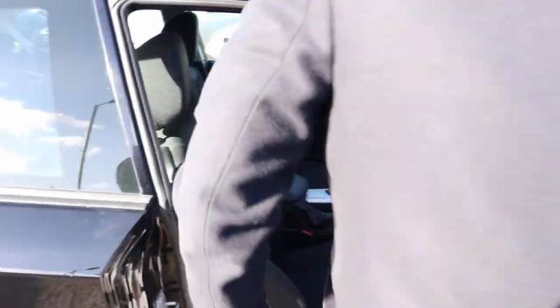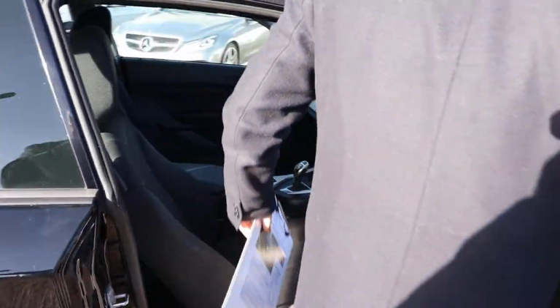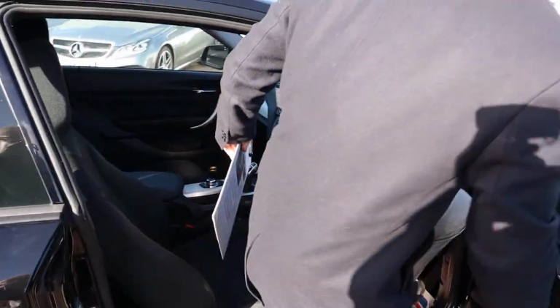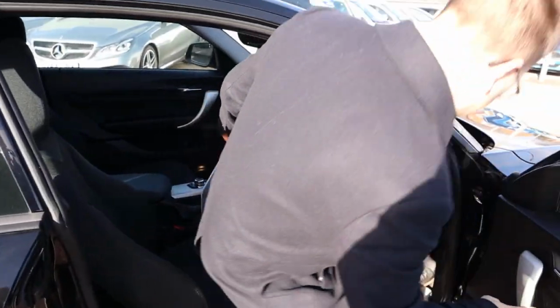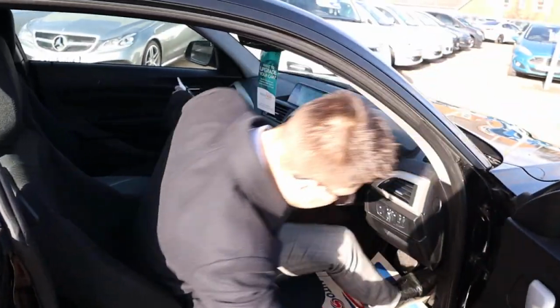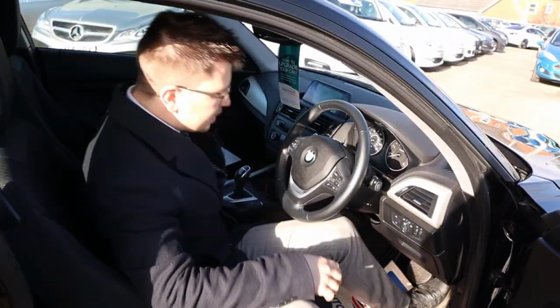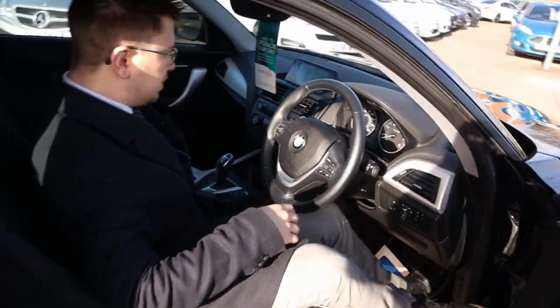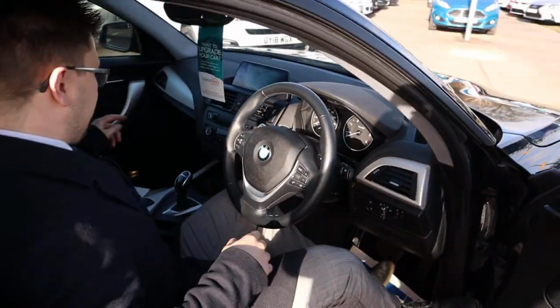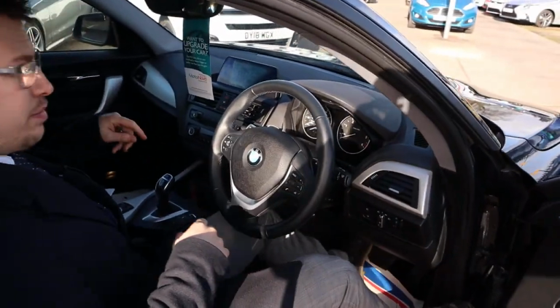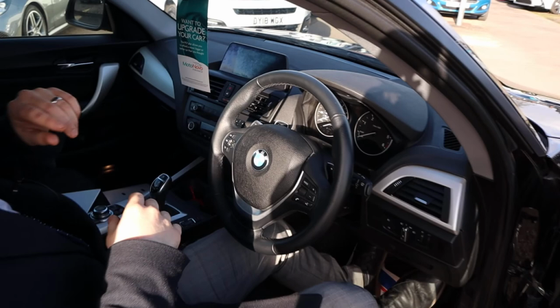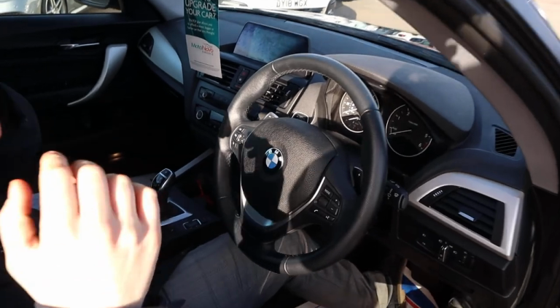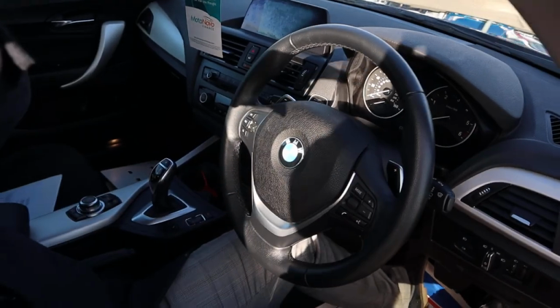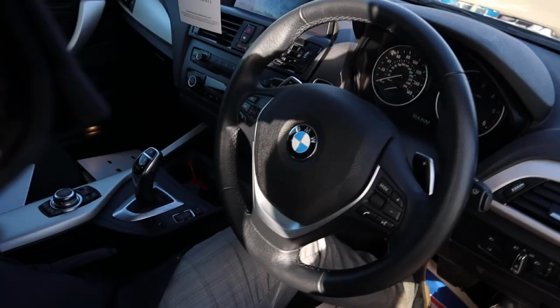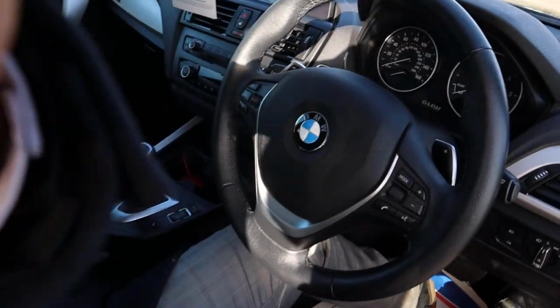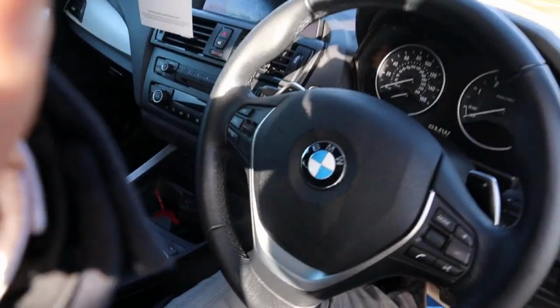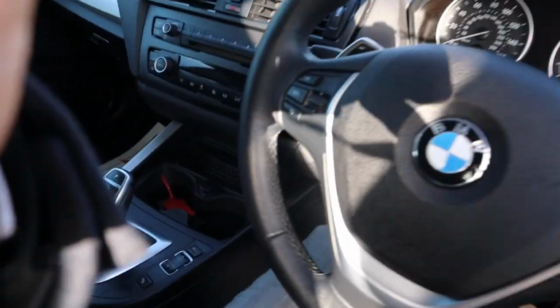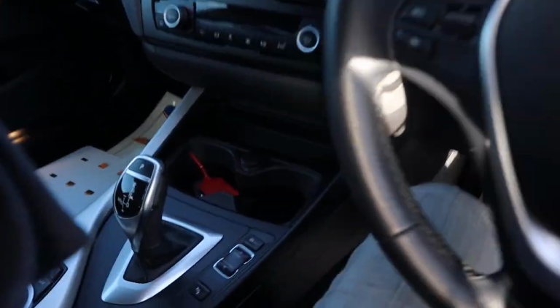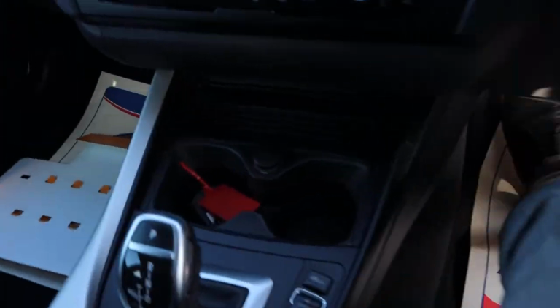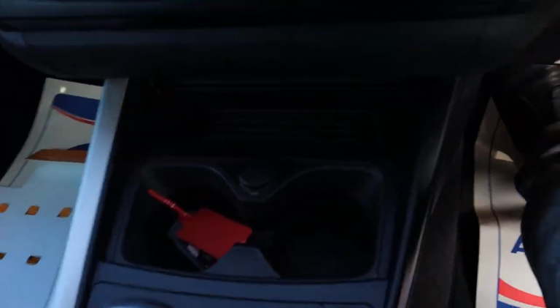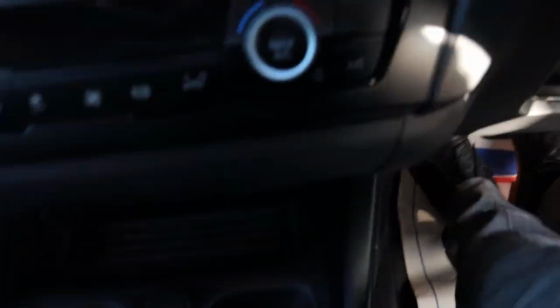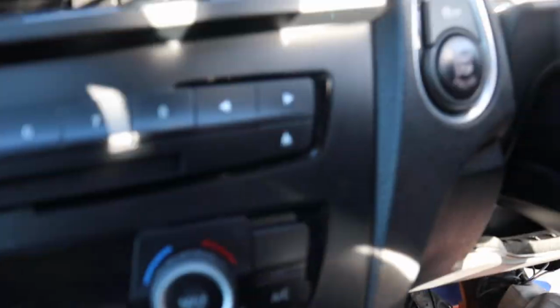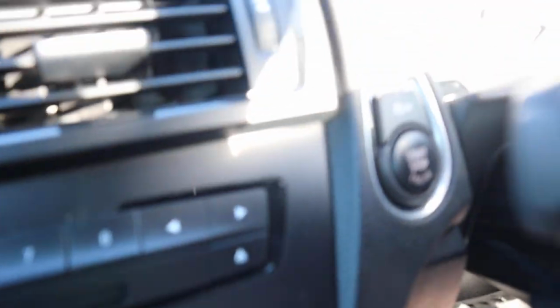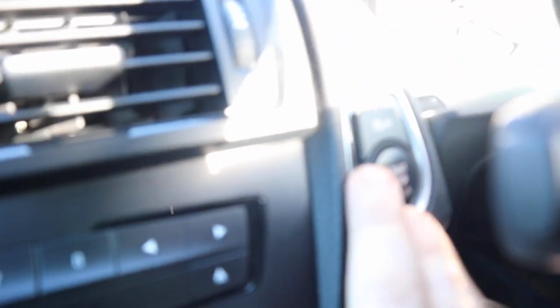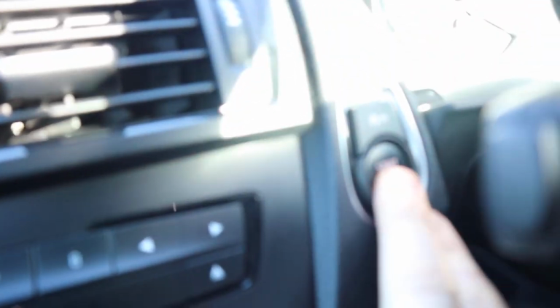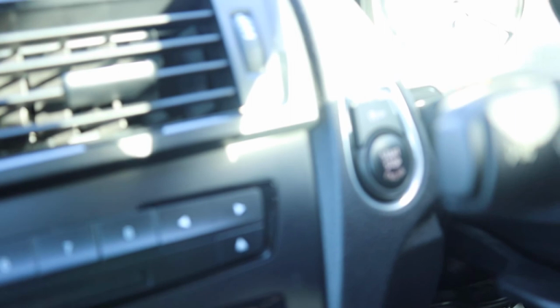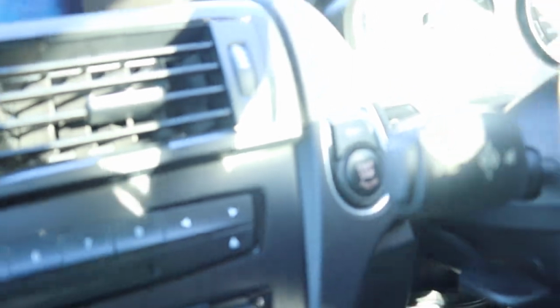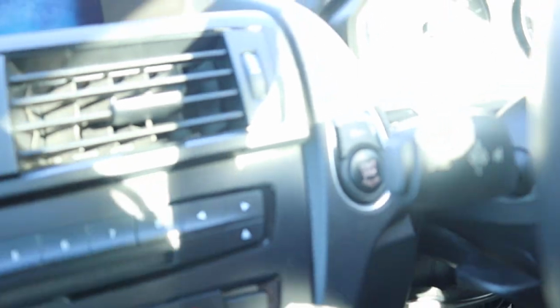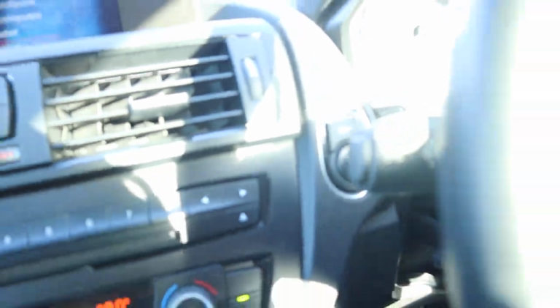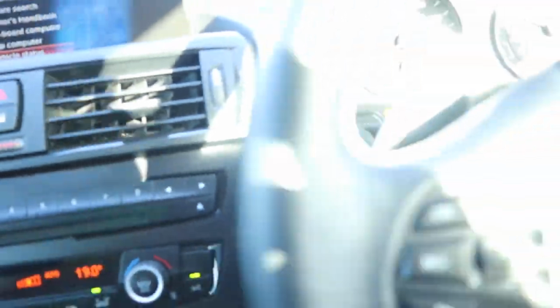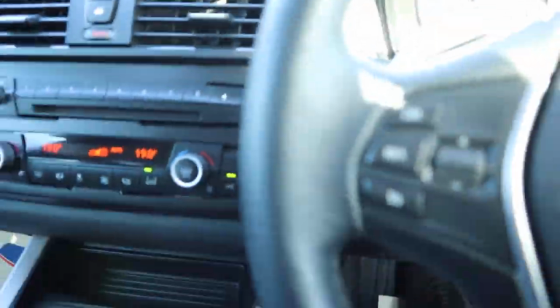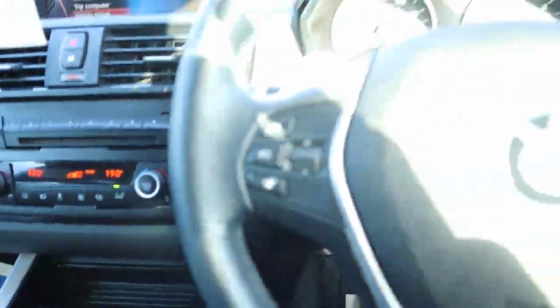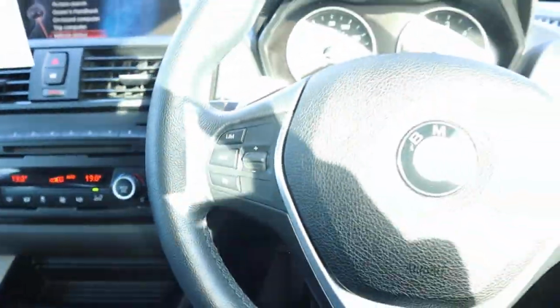It's keyless start — I've just put the key down in the cup holder there, then you put your foot on the brake, press the start button and away we go.